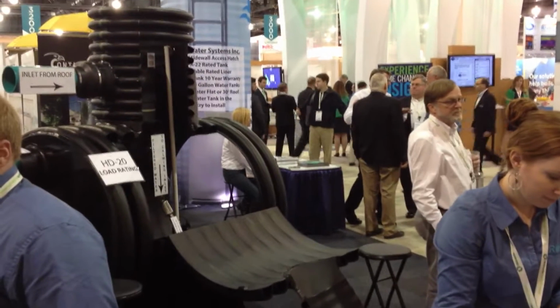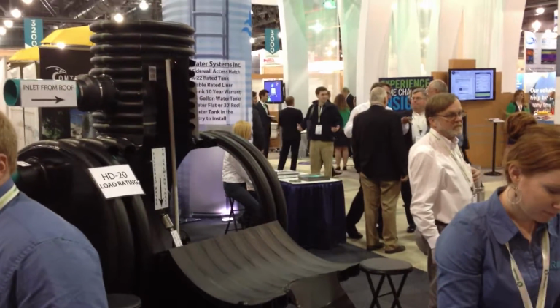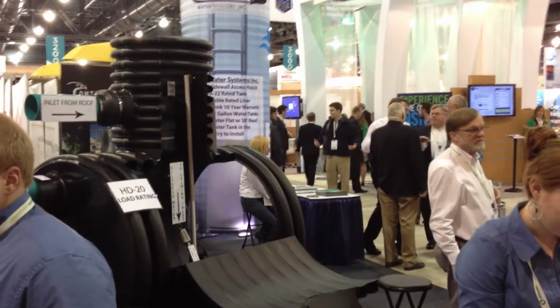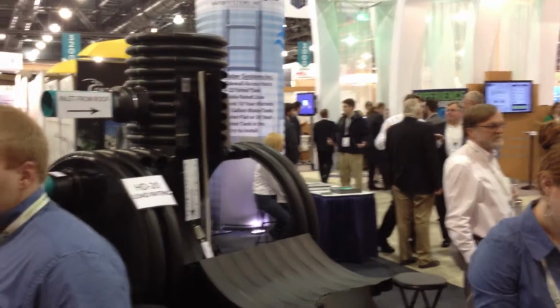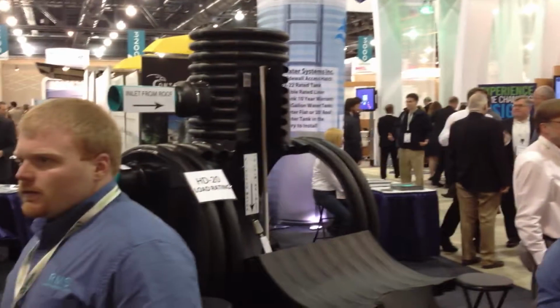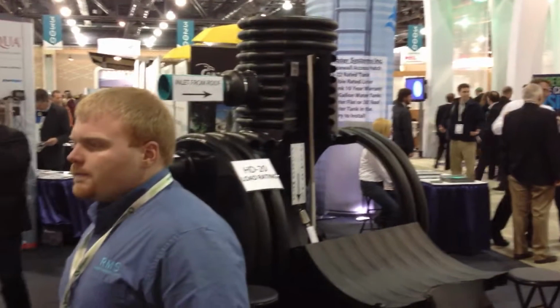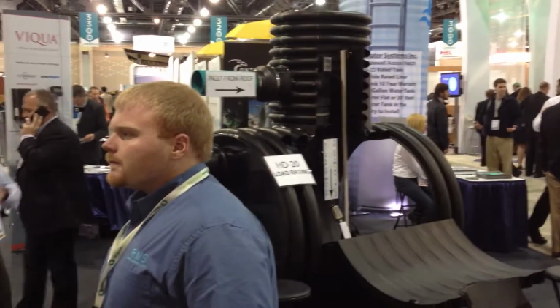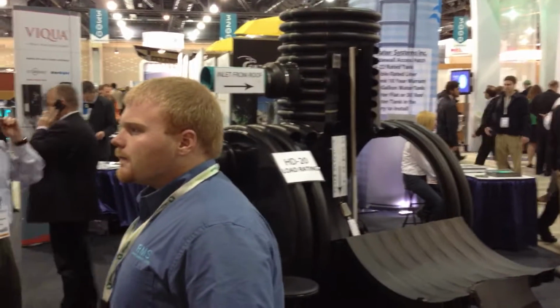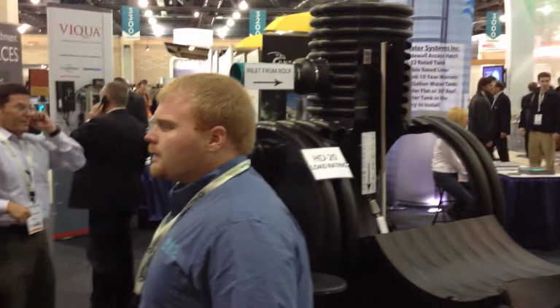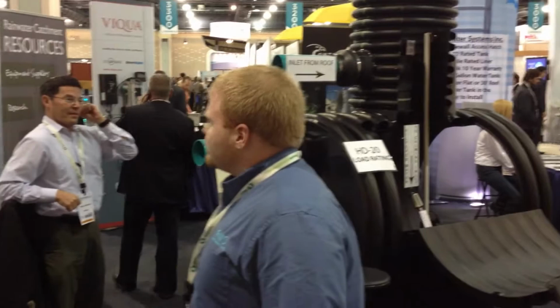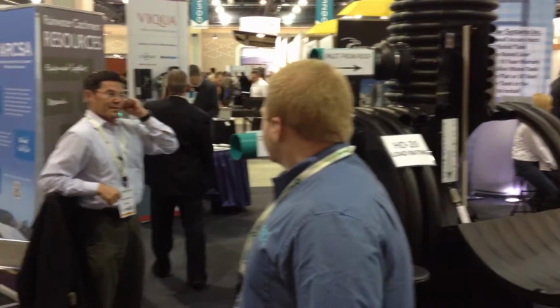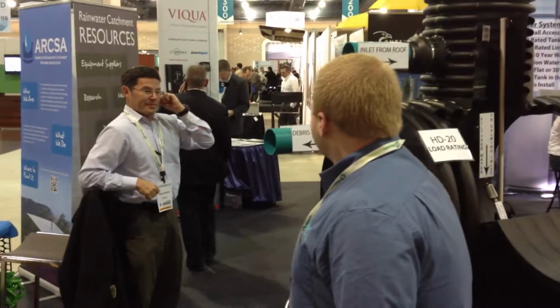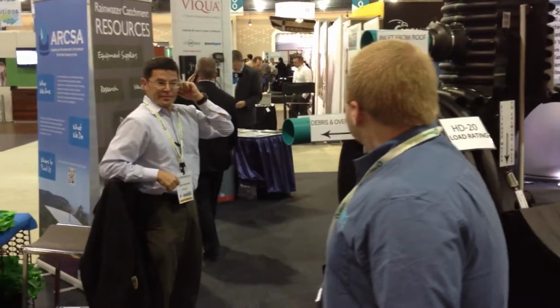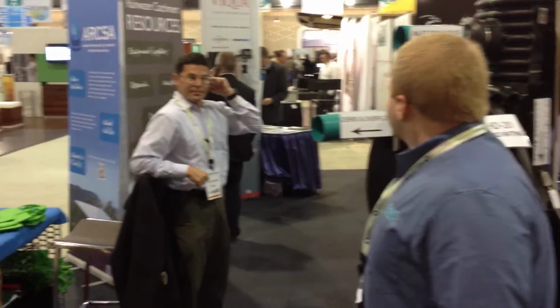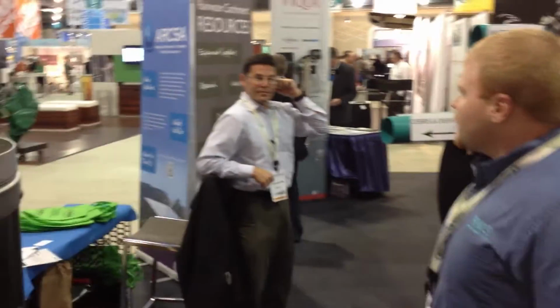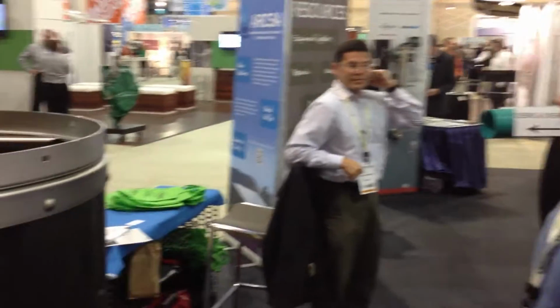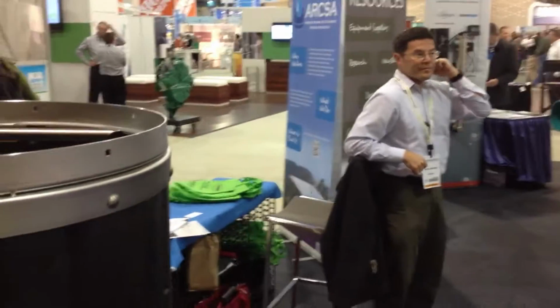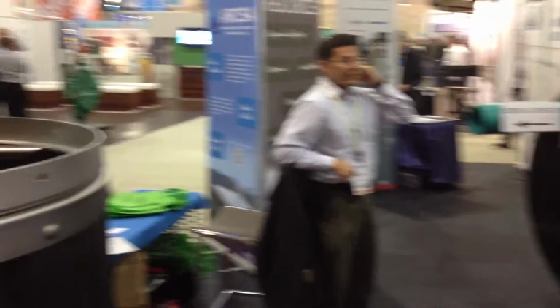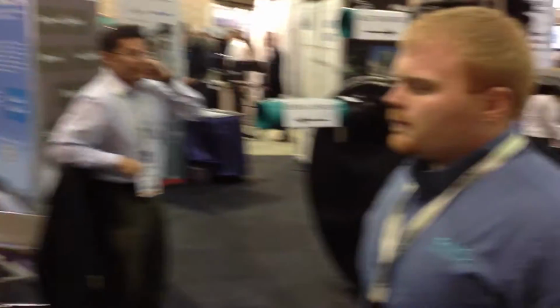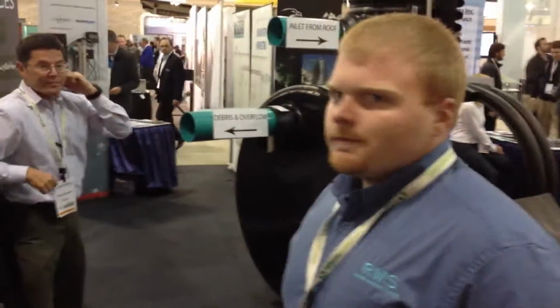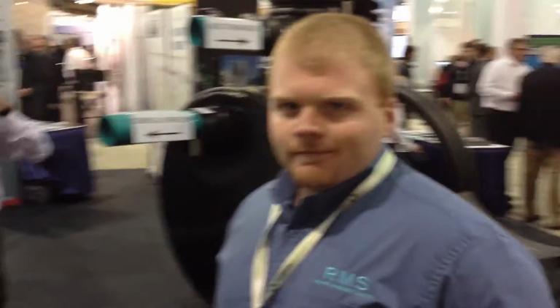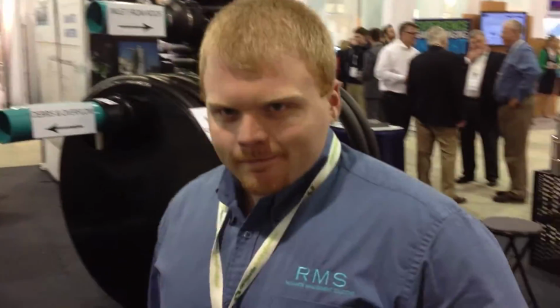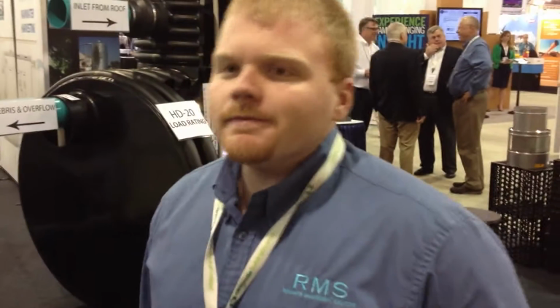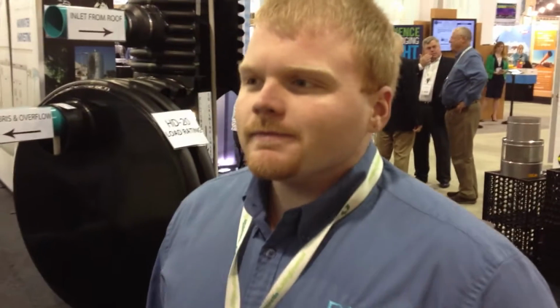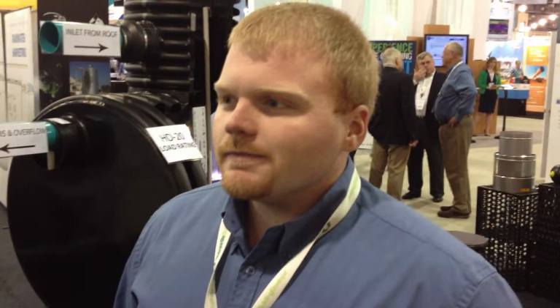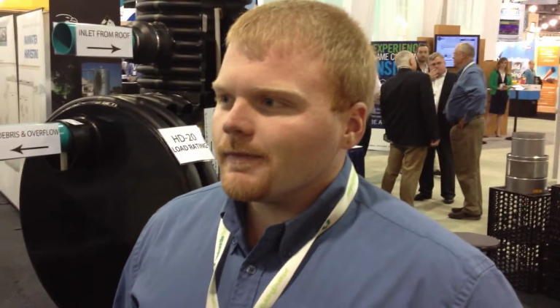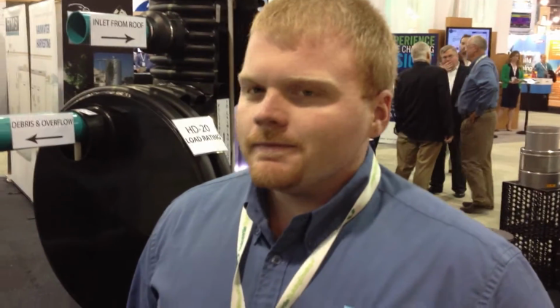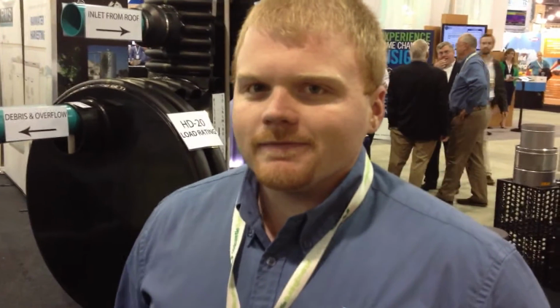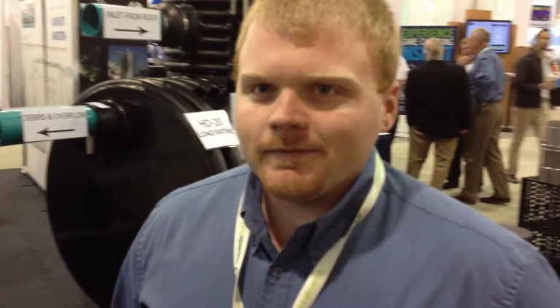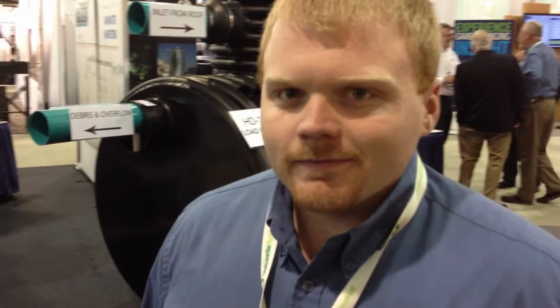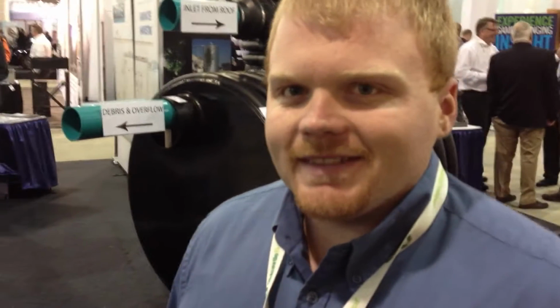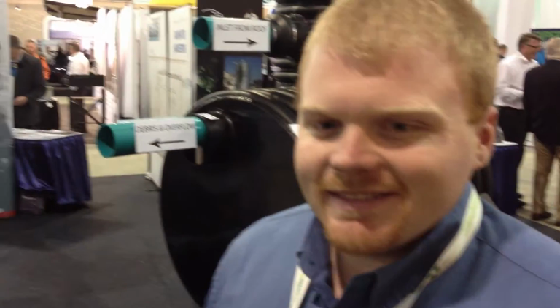I'm Bob Mader with Contractor Magazine and we're at the Rainwater Management Solutions booth at GreenBuild. We're going to be talking to TJ Smith who's going to explain to us how a vortex rainwater system works. TJ, take it away.